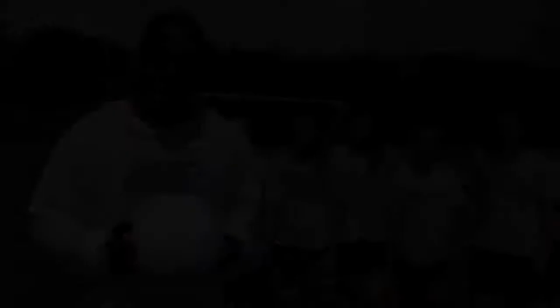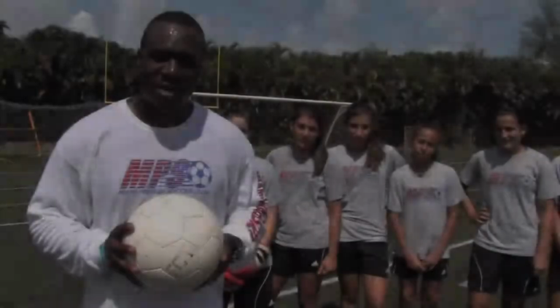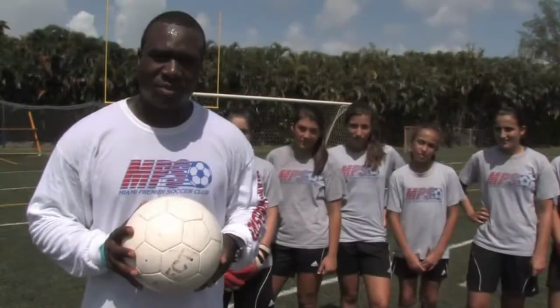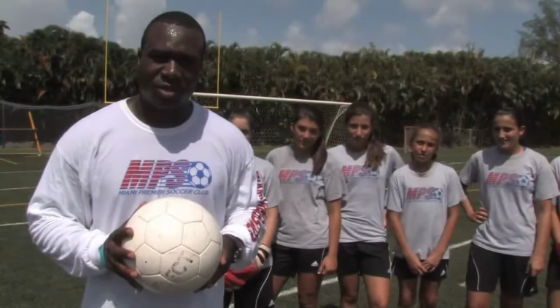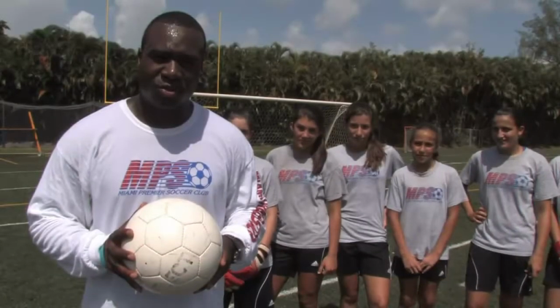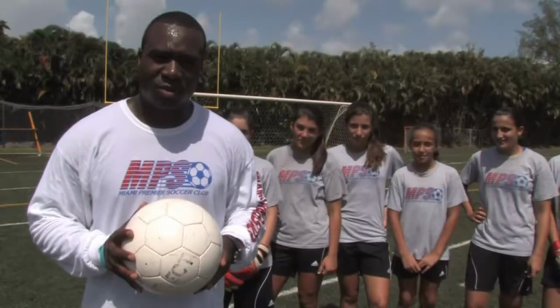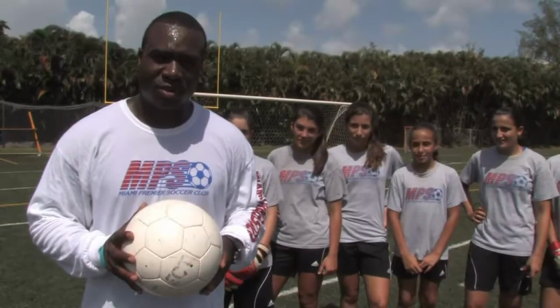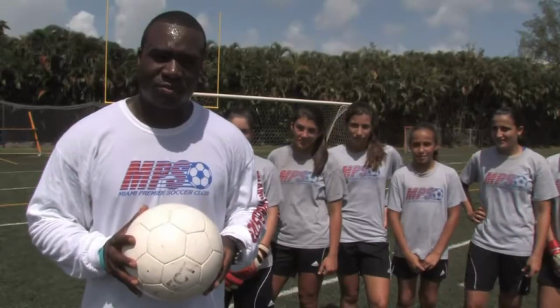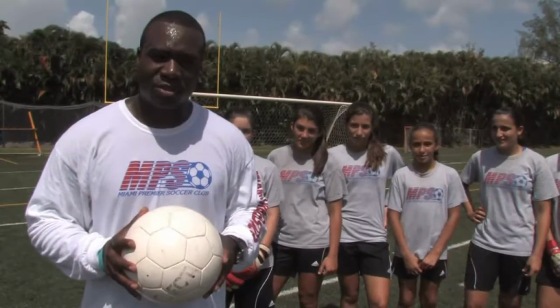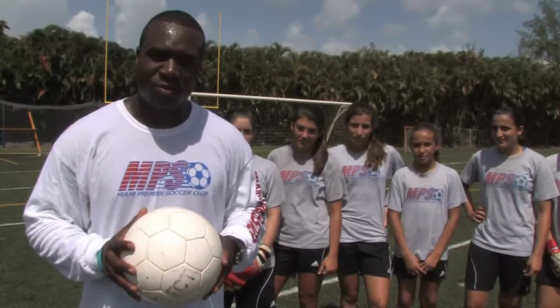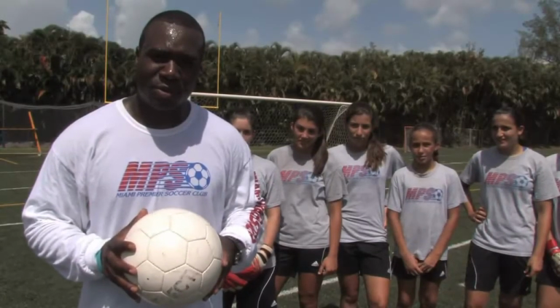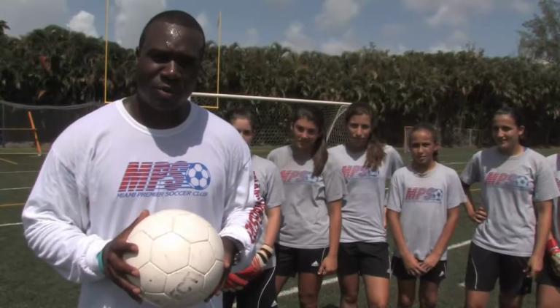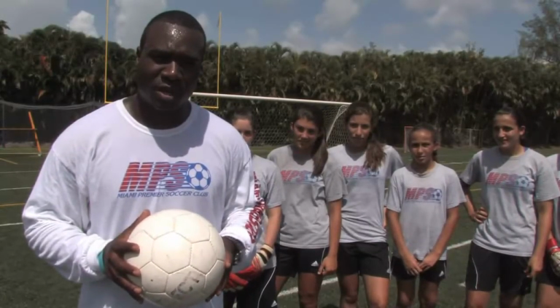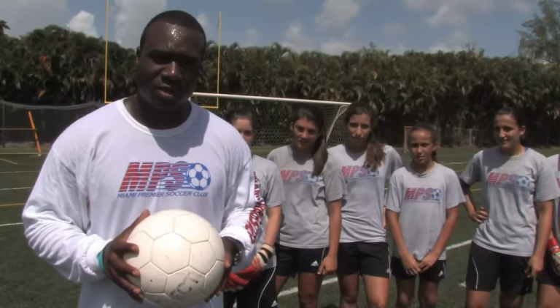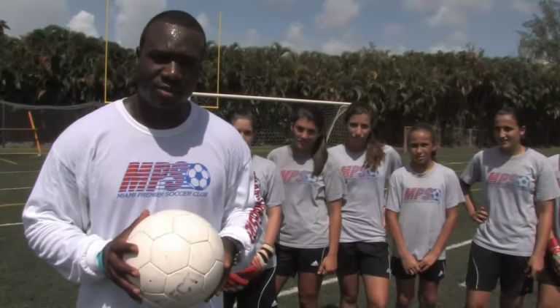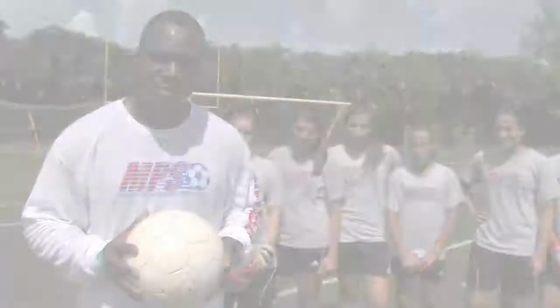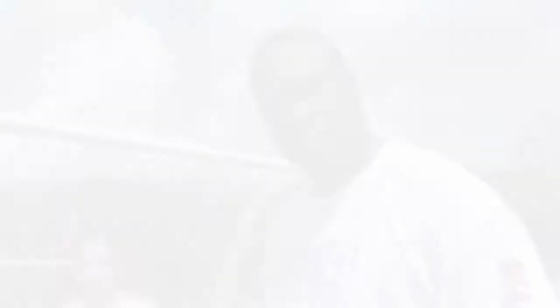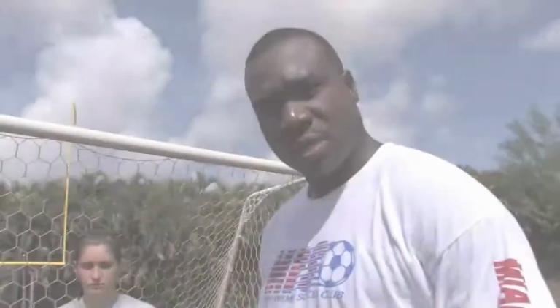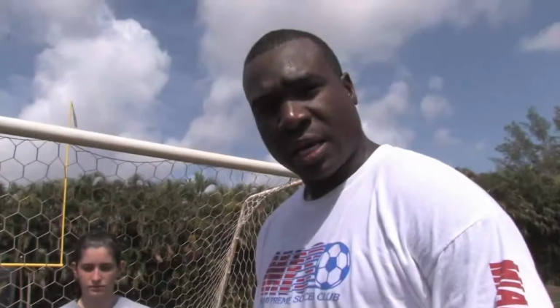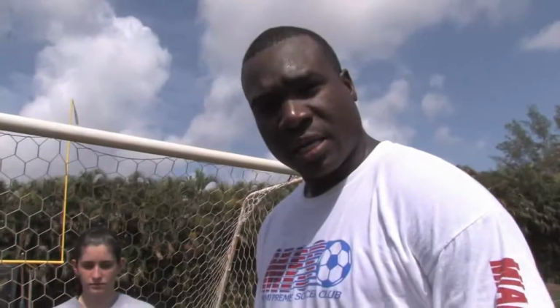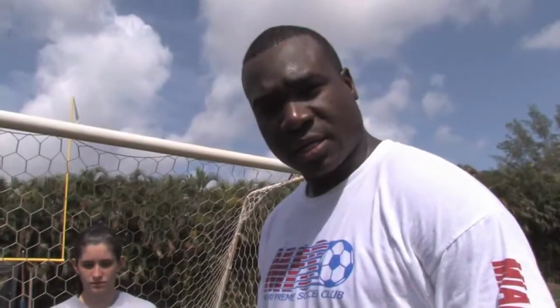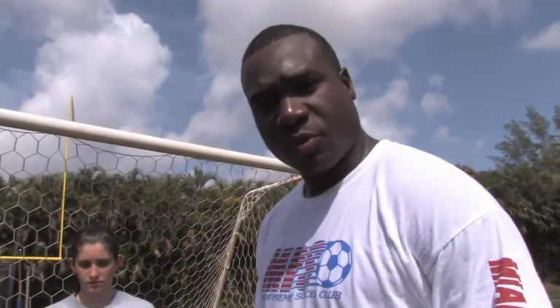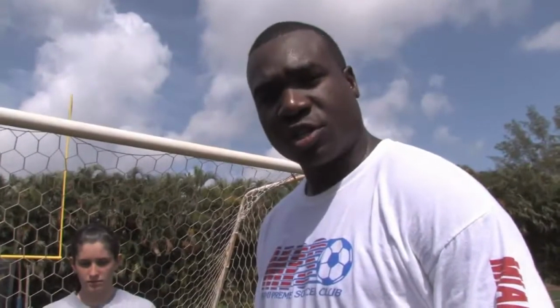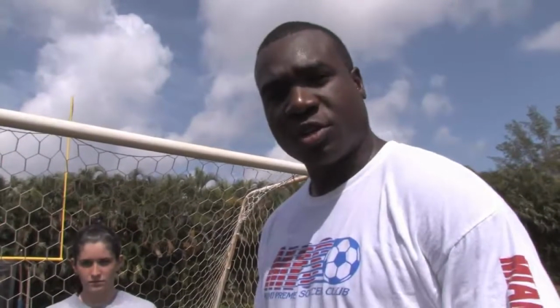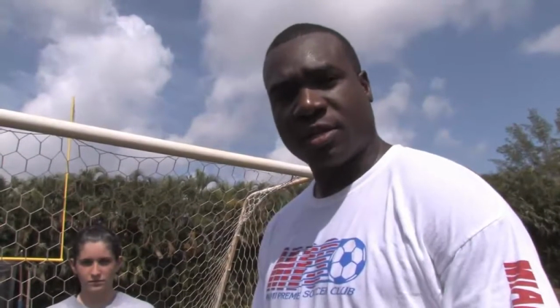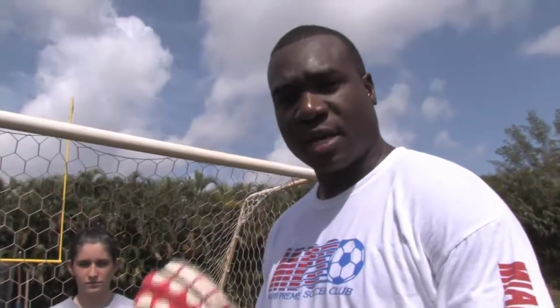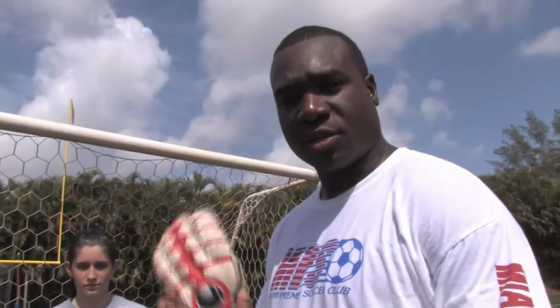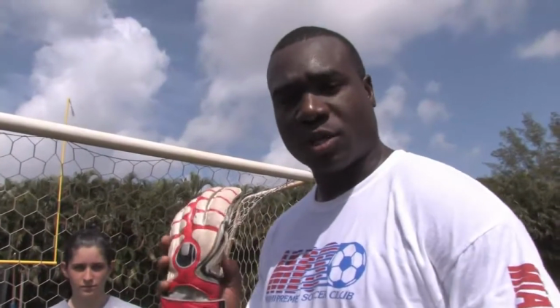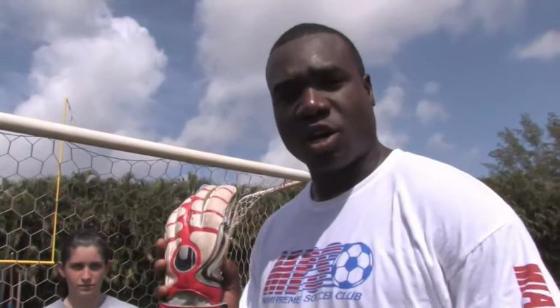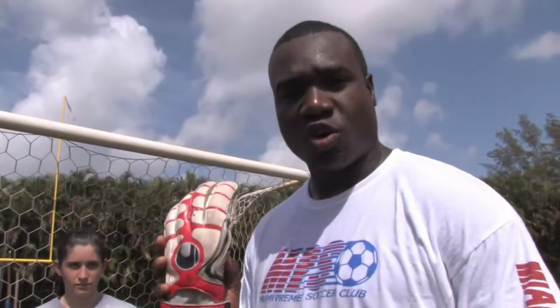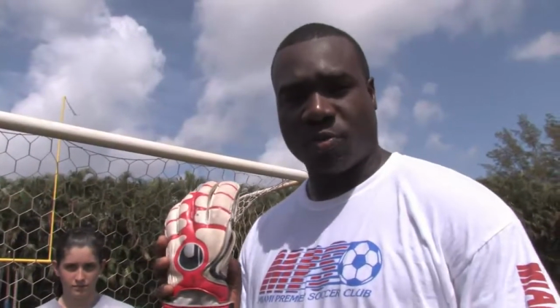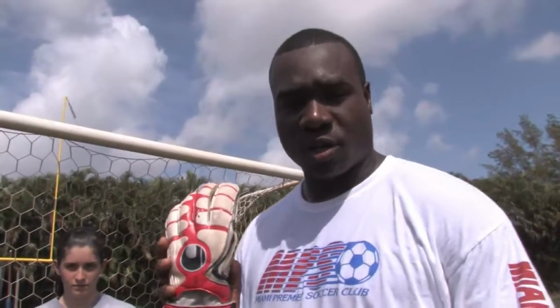Hi, my name is Michael Stewart. I'm the Director of Coaching for Miami Premier Soccer. In this clip, we're going to show you how to size what's called goalkeeper gloves.